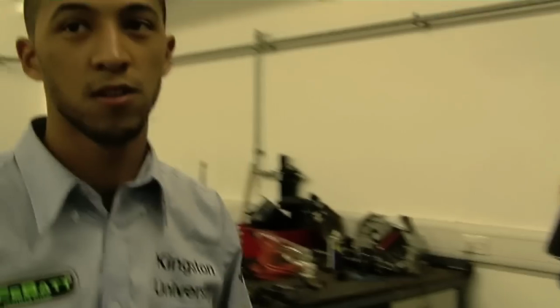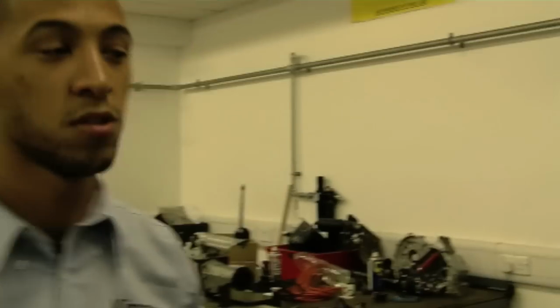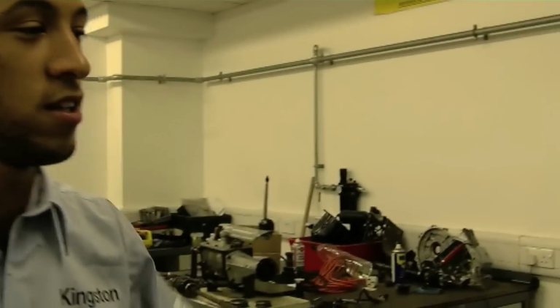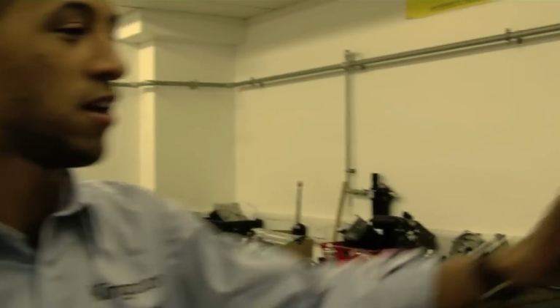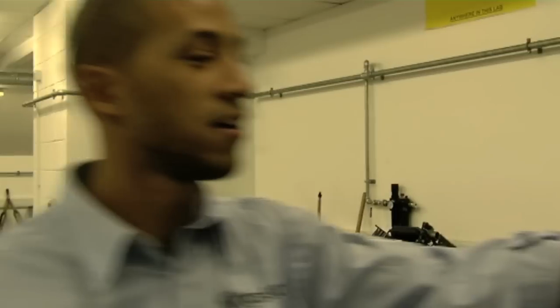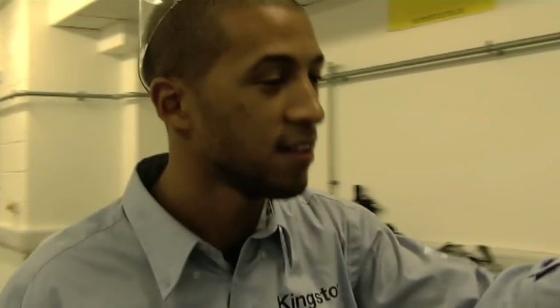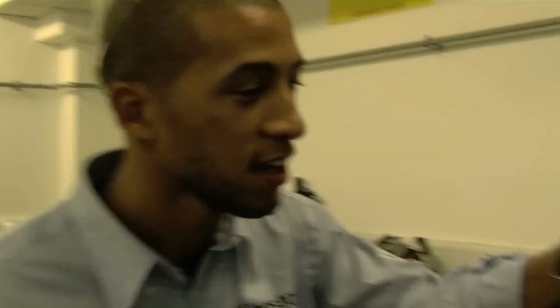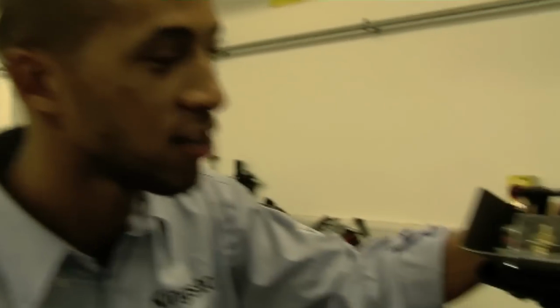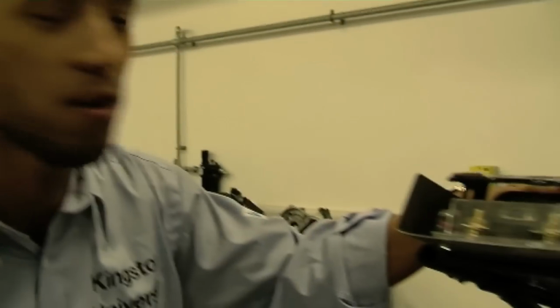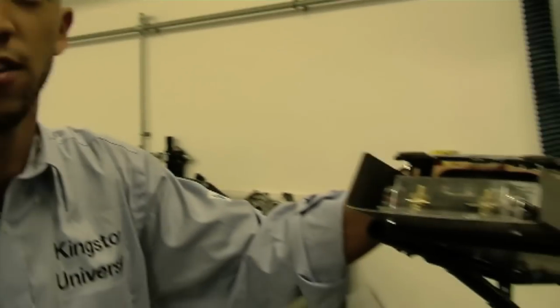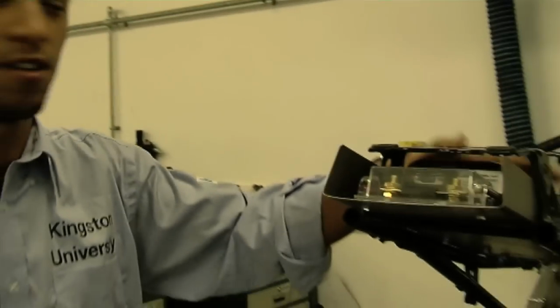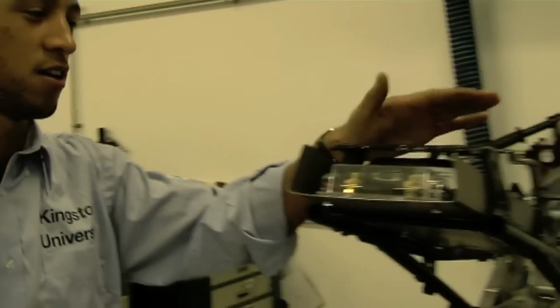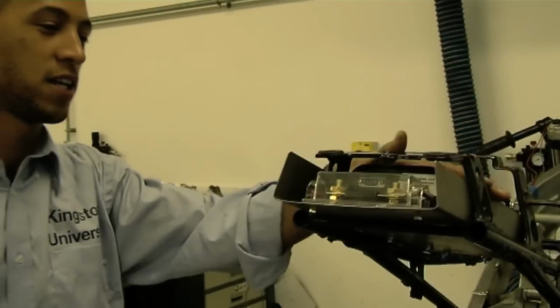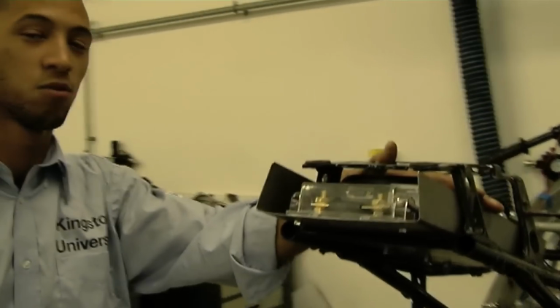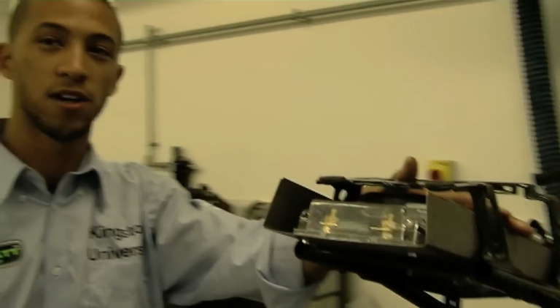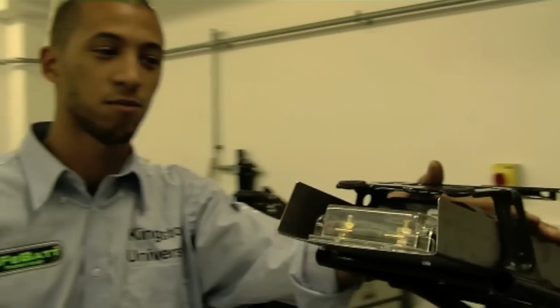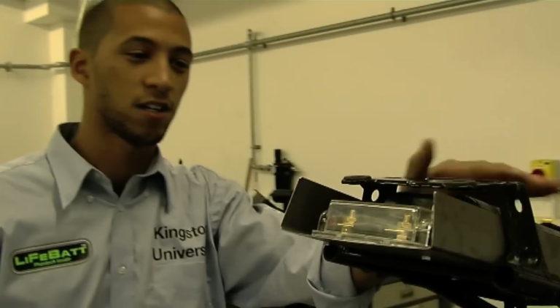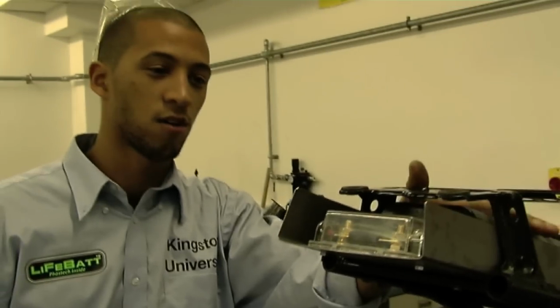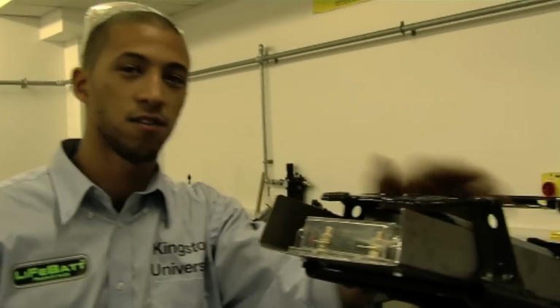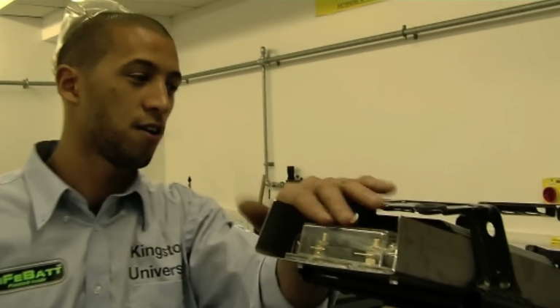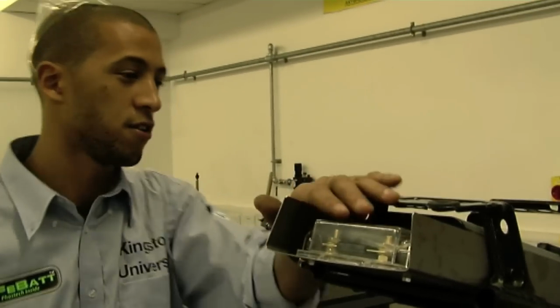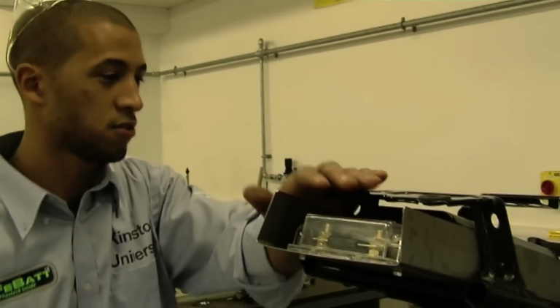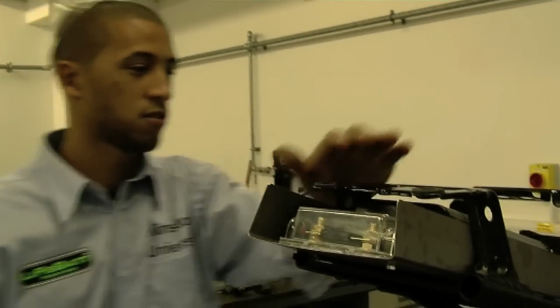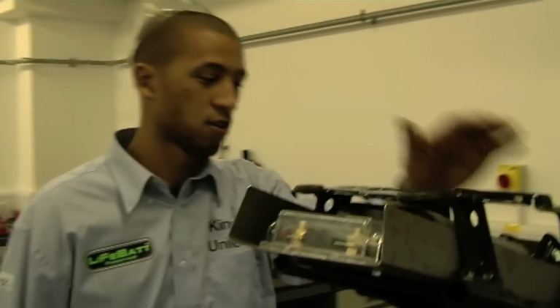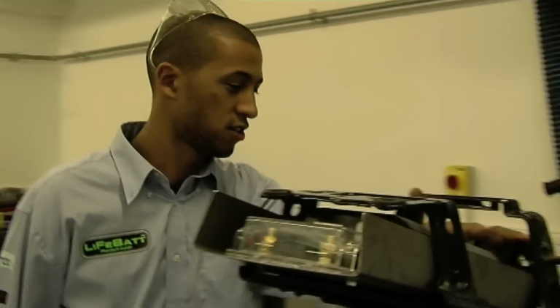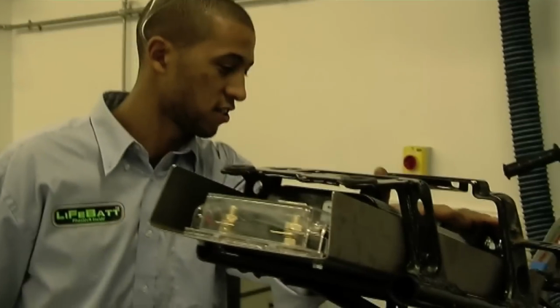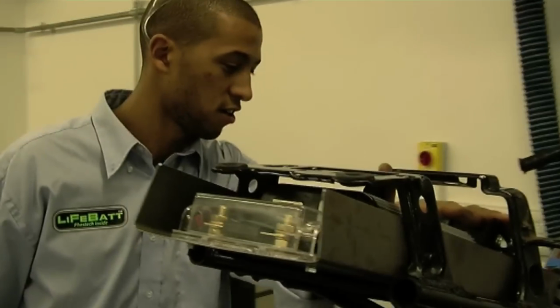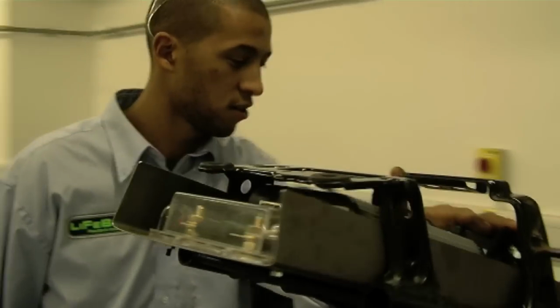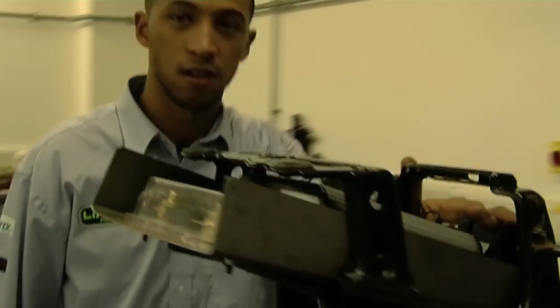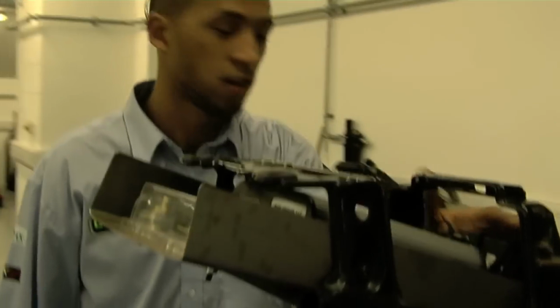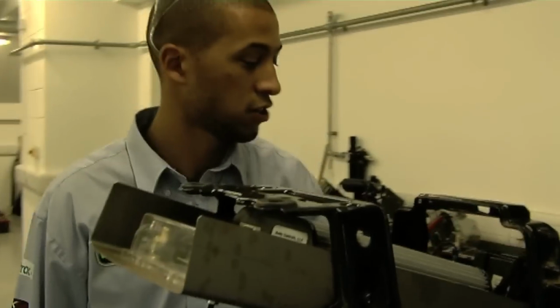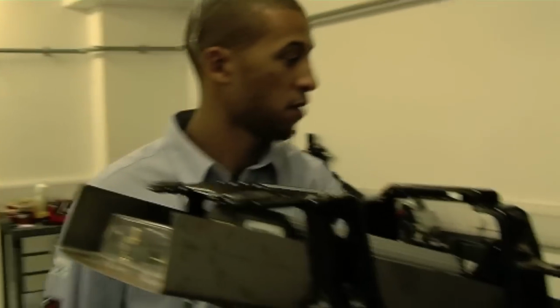This is the Kelly controller. We're connecting all the wires from the Kelly controller via the fuse, contactor, and electric motor.